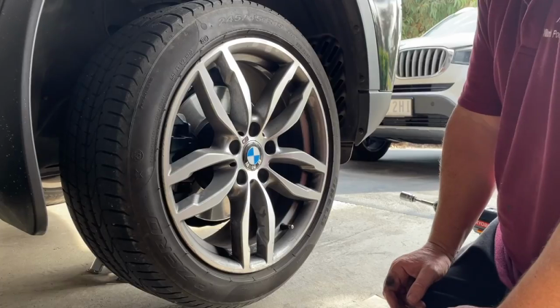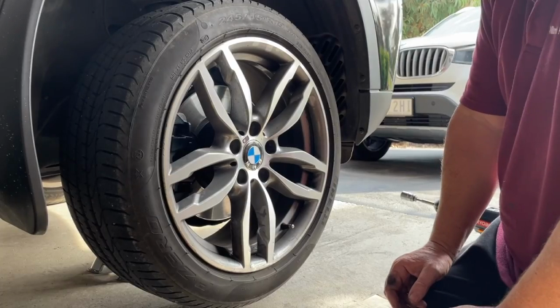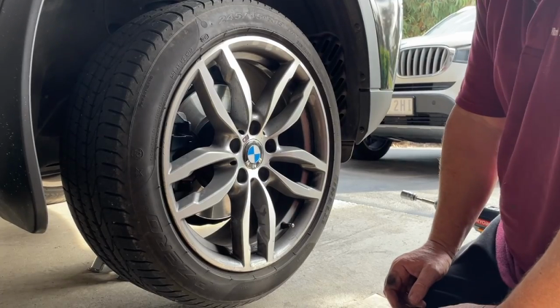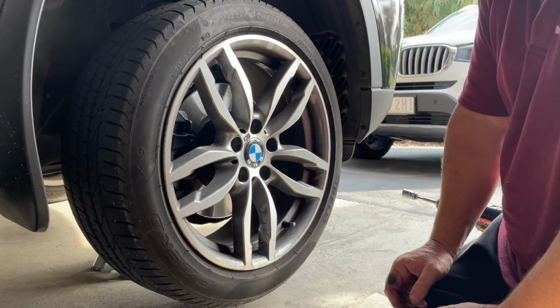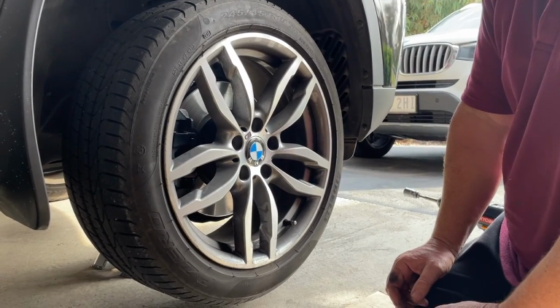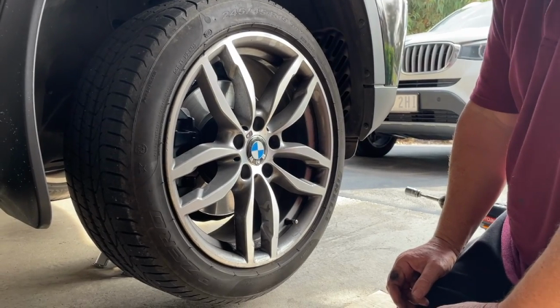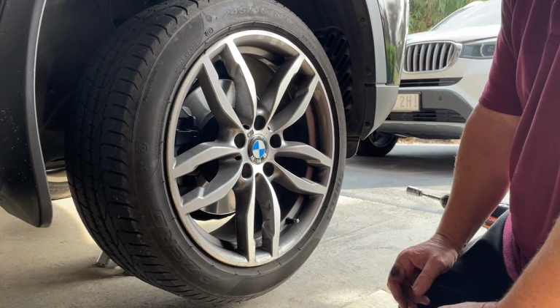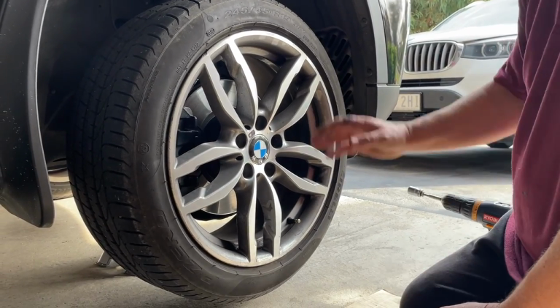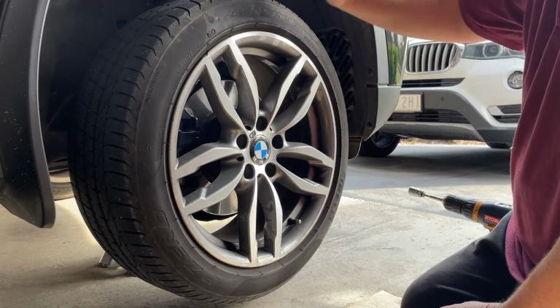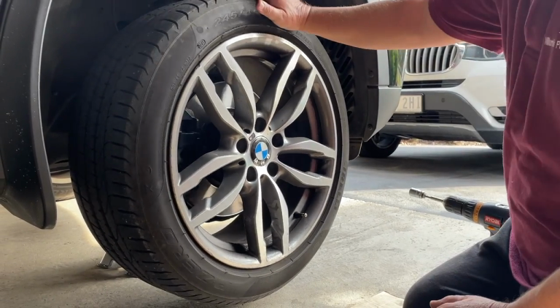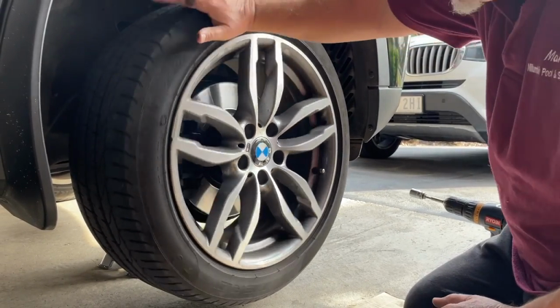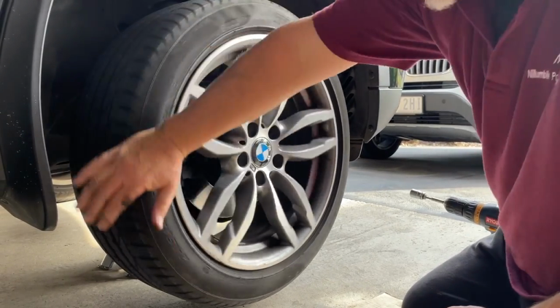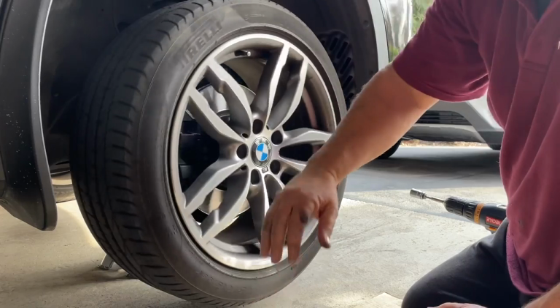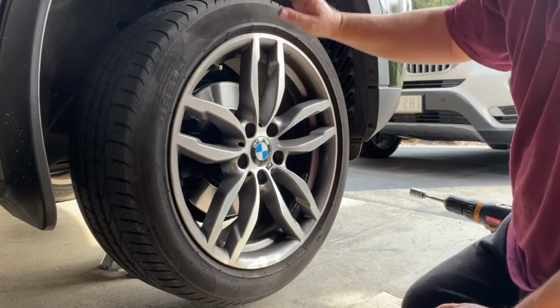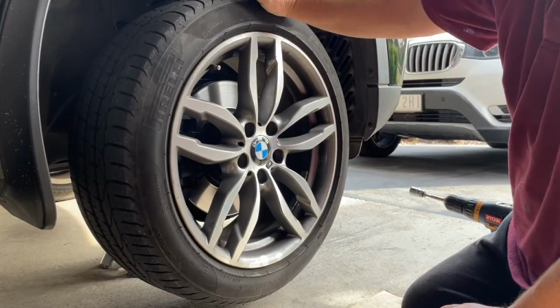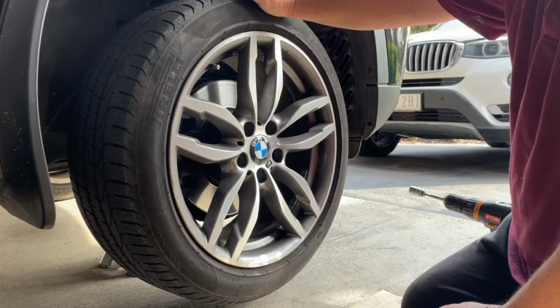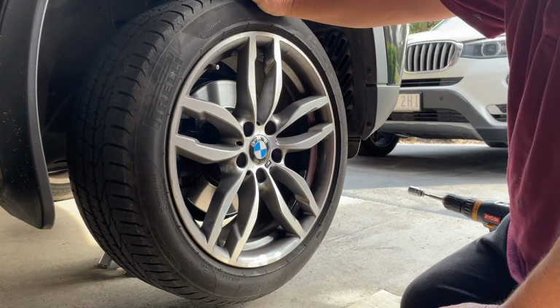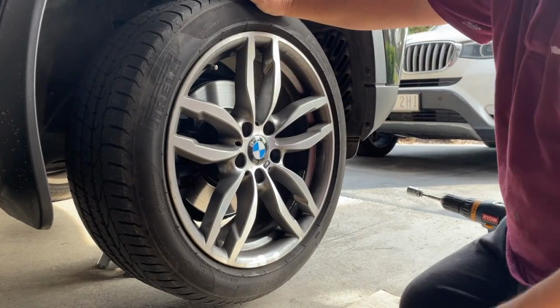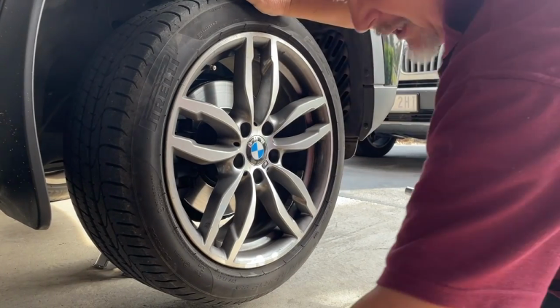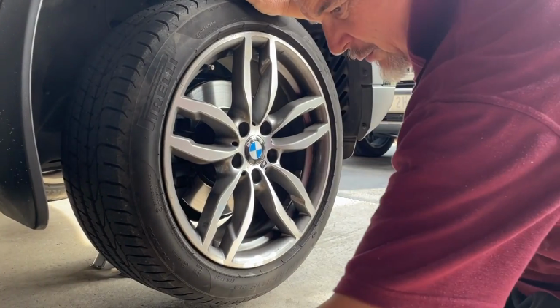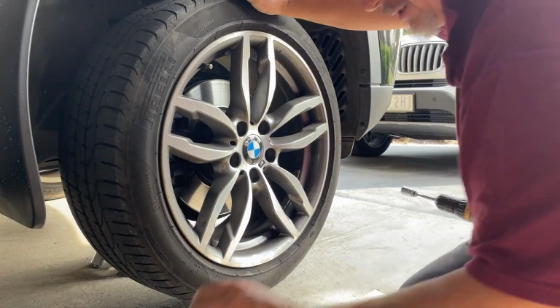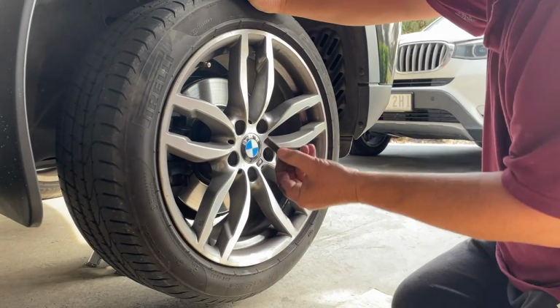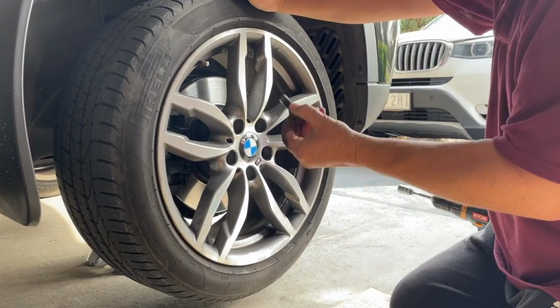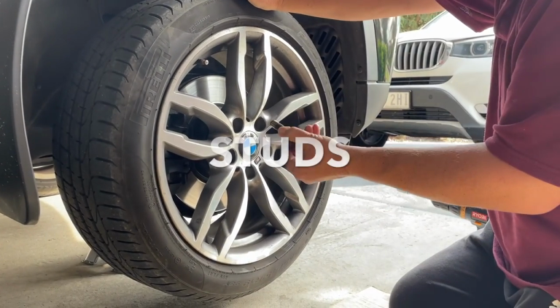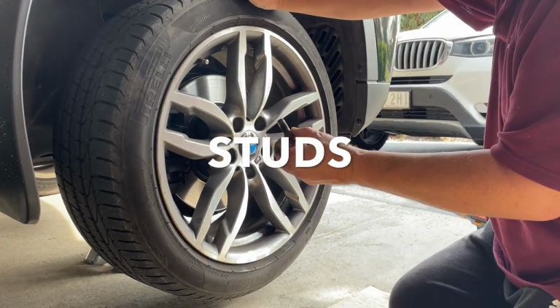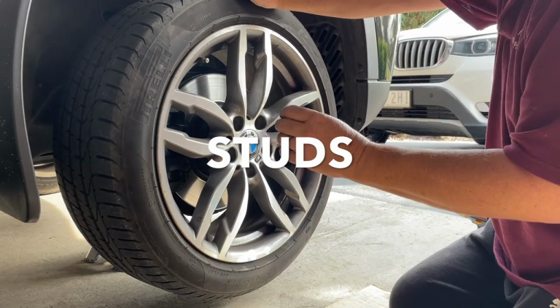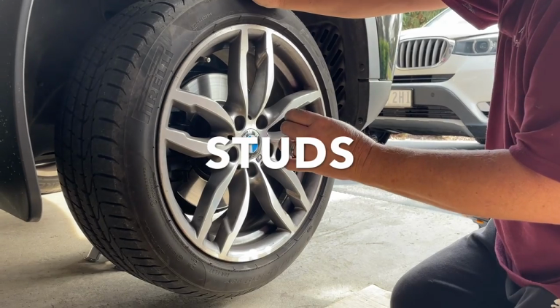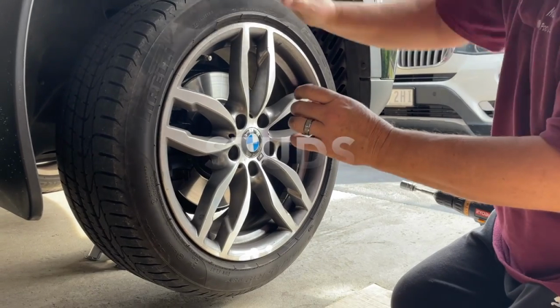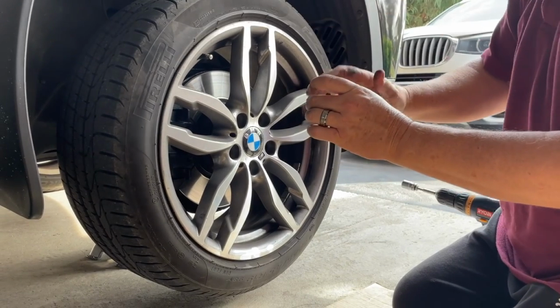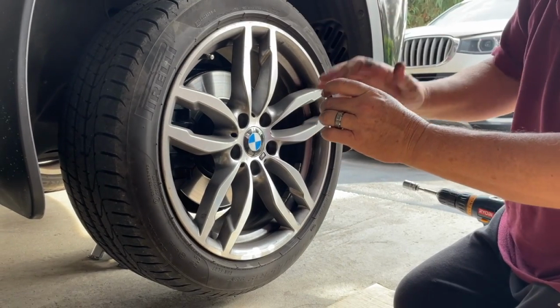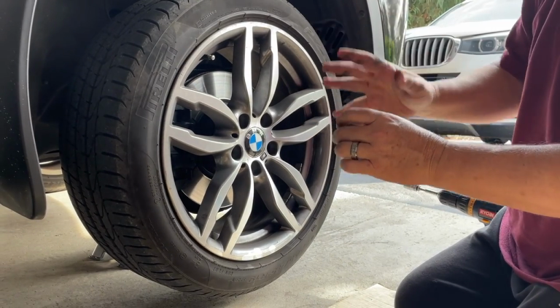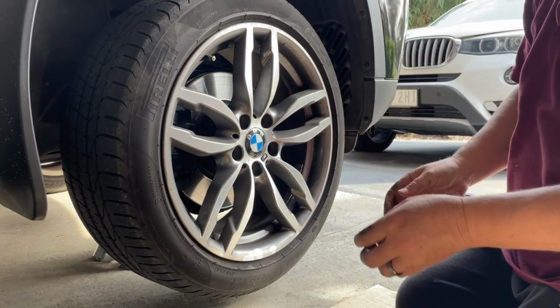Welcome to this Mark's Reviews and Tutorials video. I'm going to give you a quick tutorial about how tight you want to do up your wheel nuts. These are actually wheel bolts on a BMW, but the same rules apply for wheel nuts.